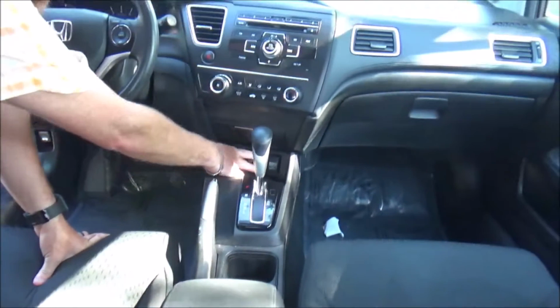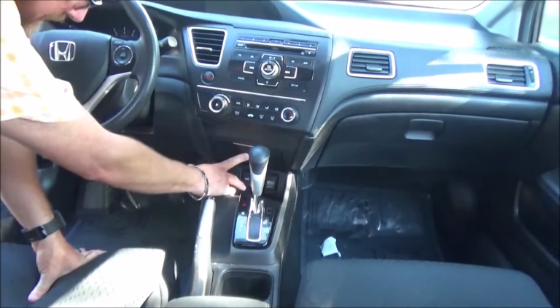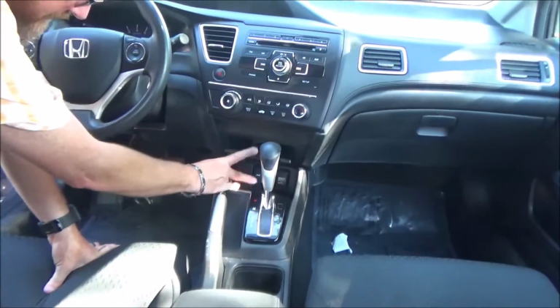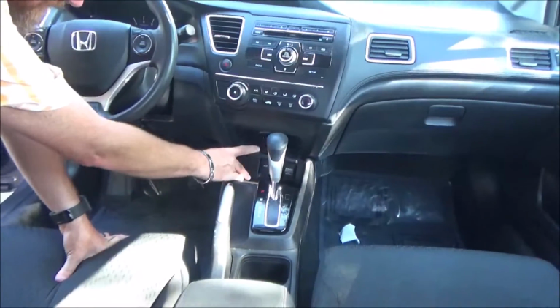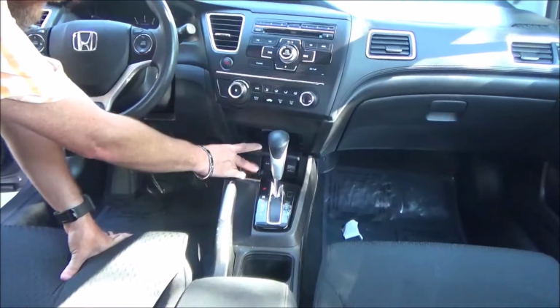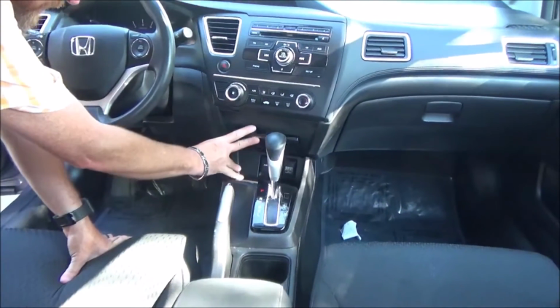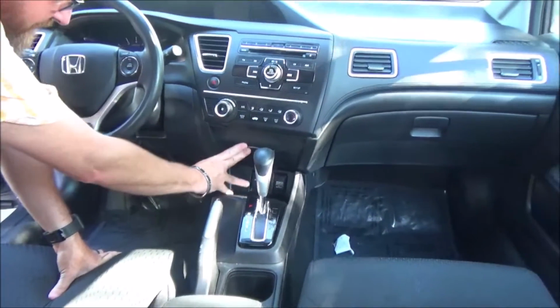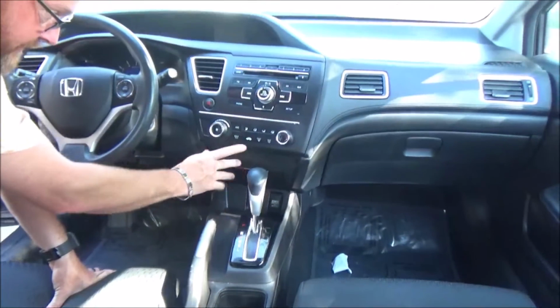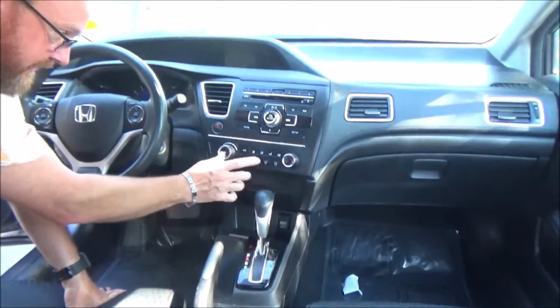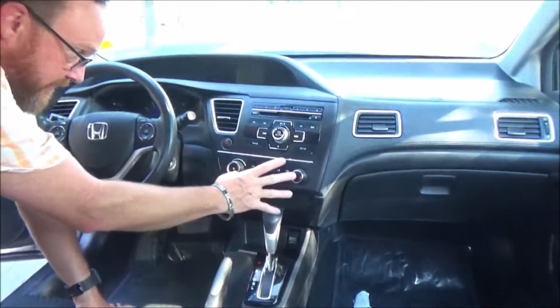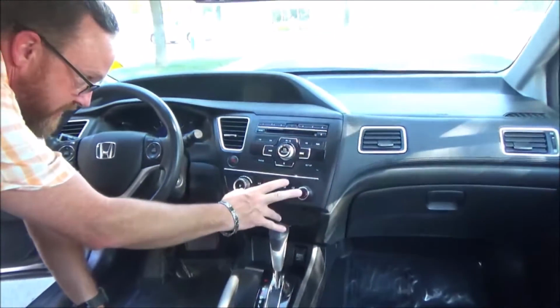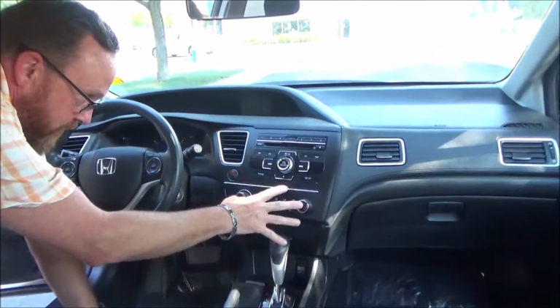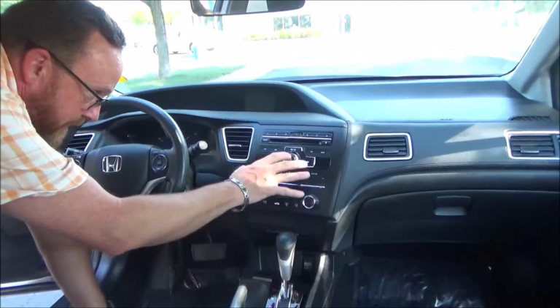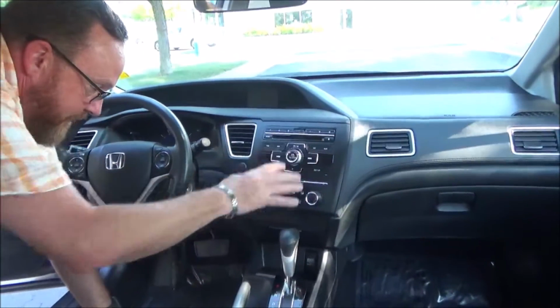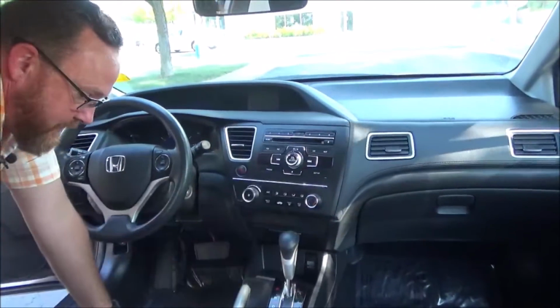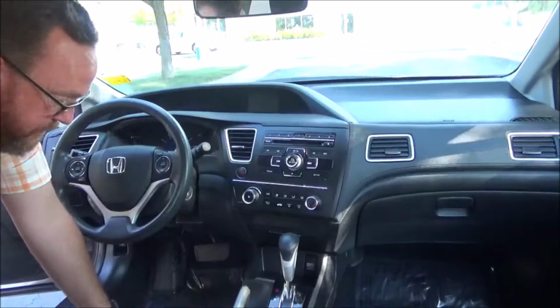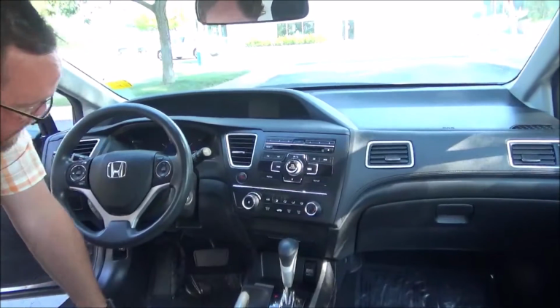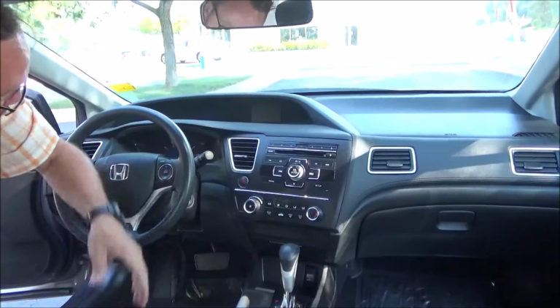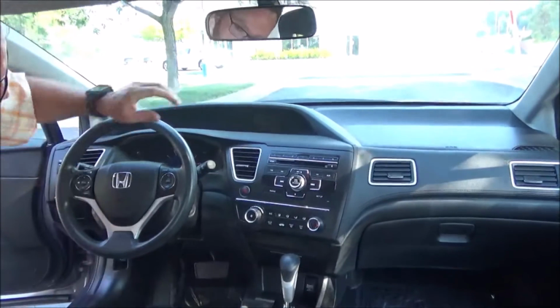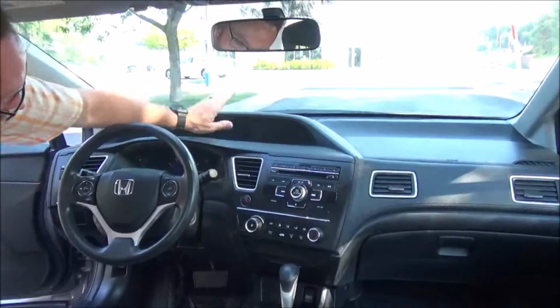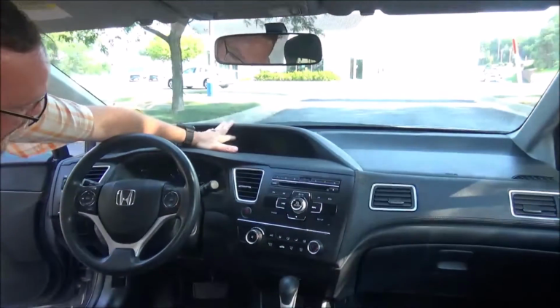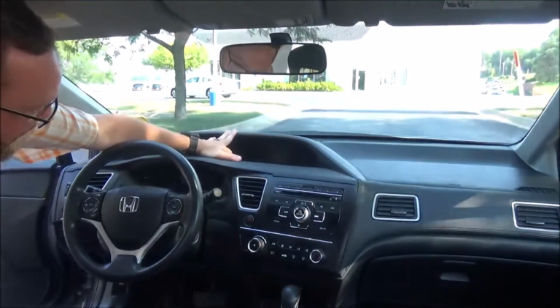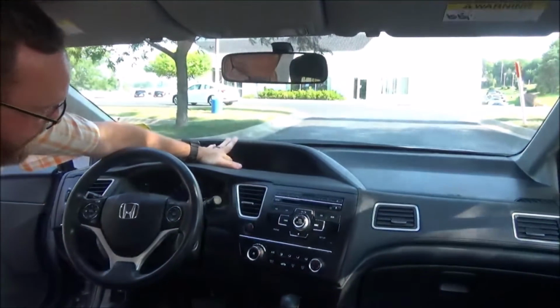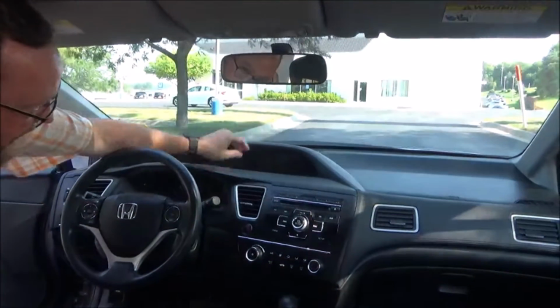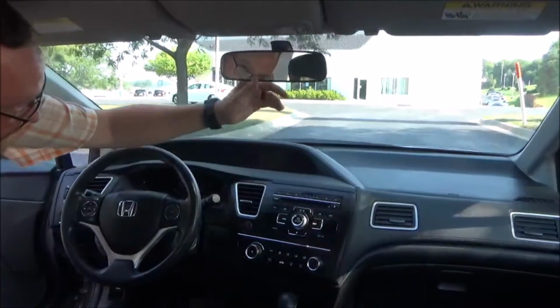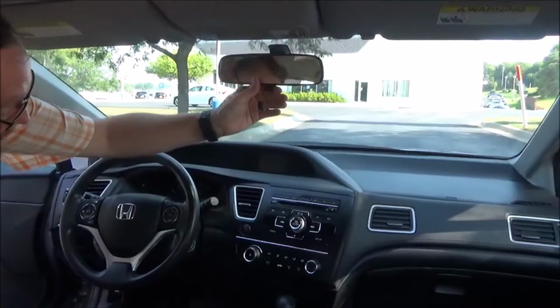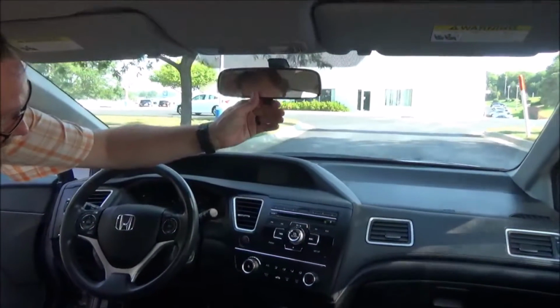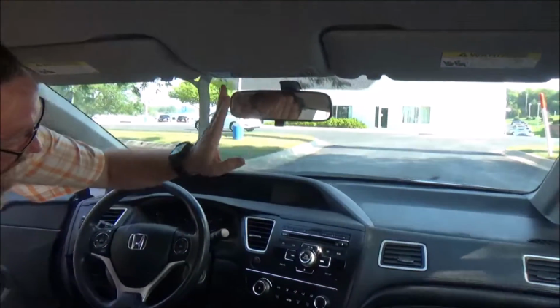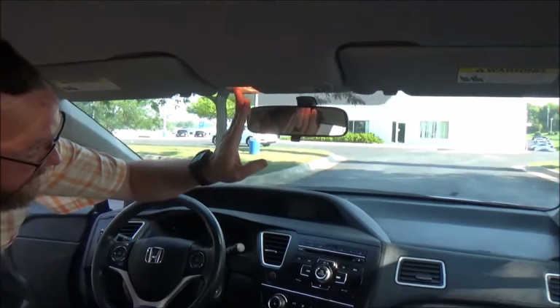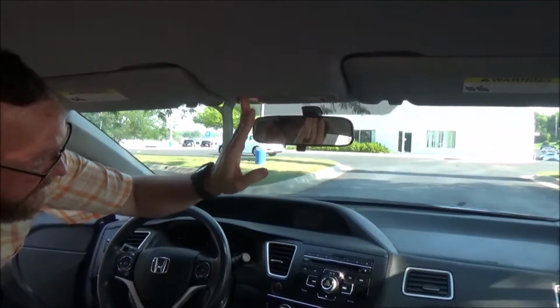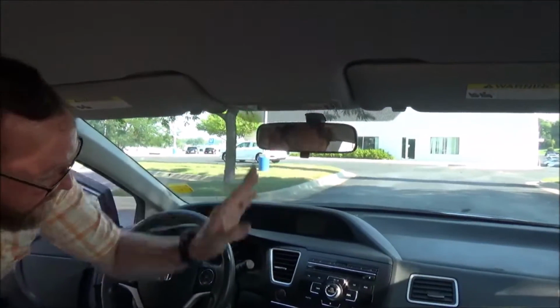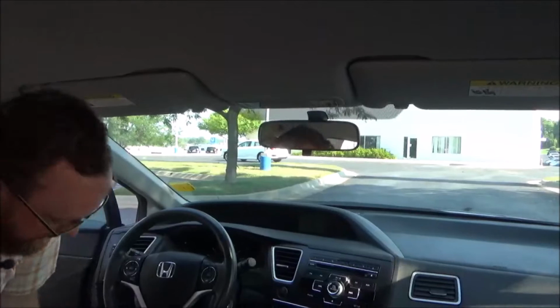Auxiliary and power outlet. Lots of storage. Heating and air conditioning controls. AM FM CD with Bluetooth. IMID display and backup camera display. Day night mirror and map lights.